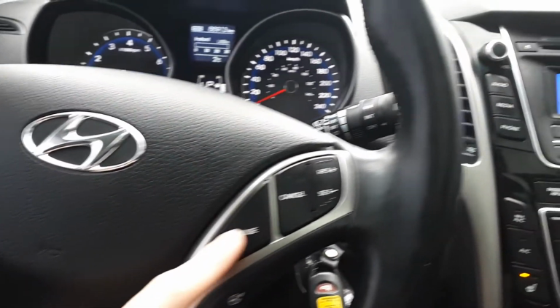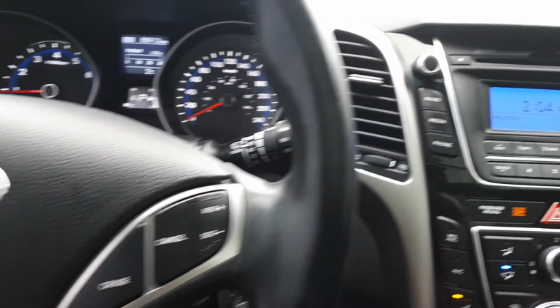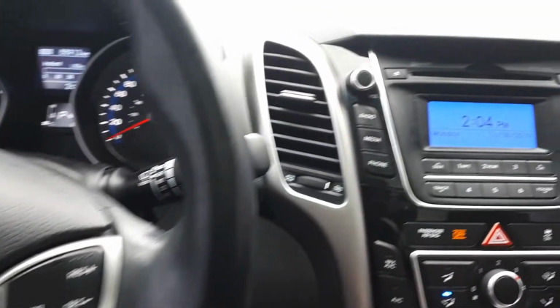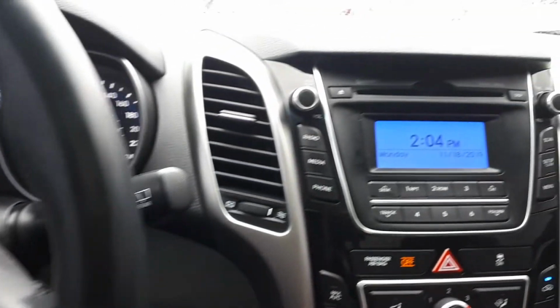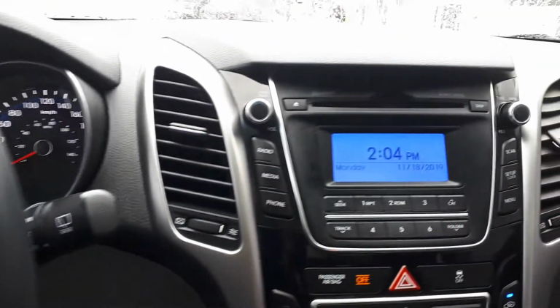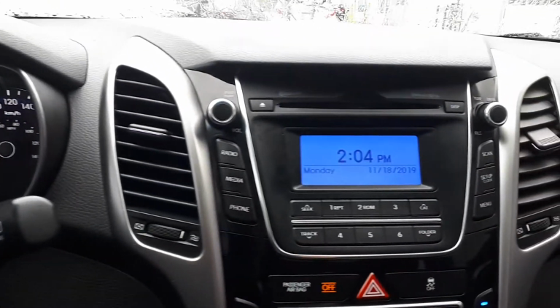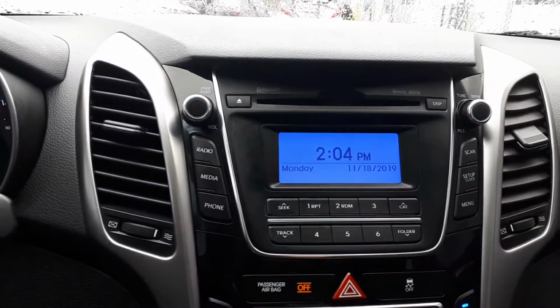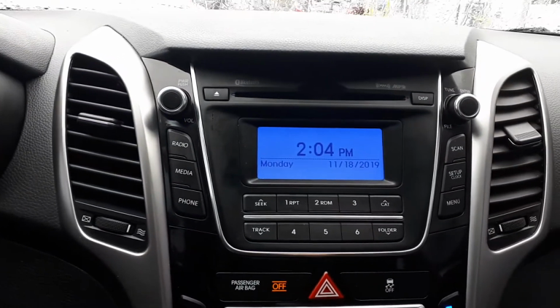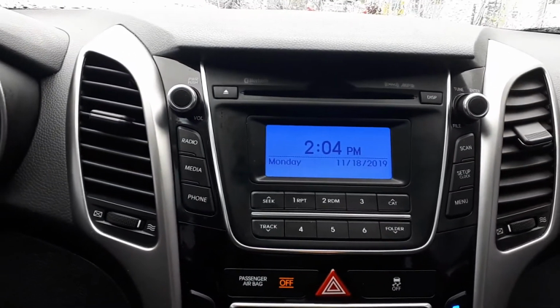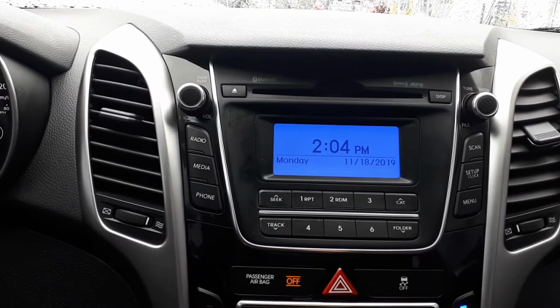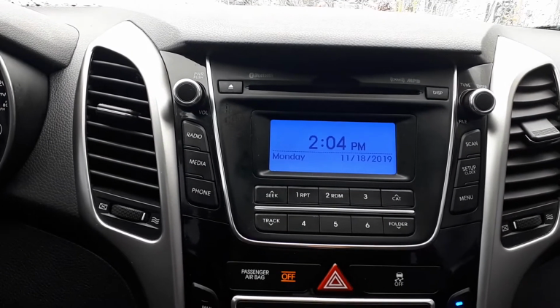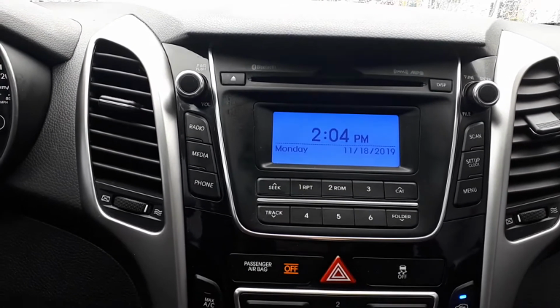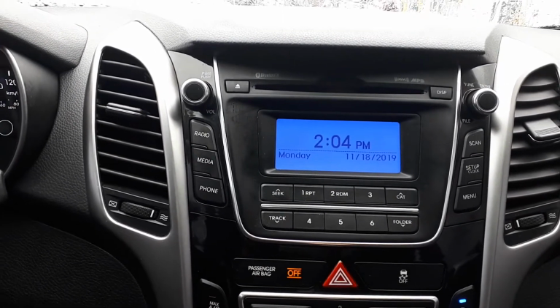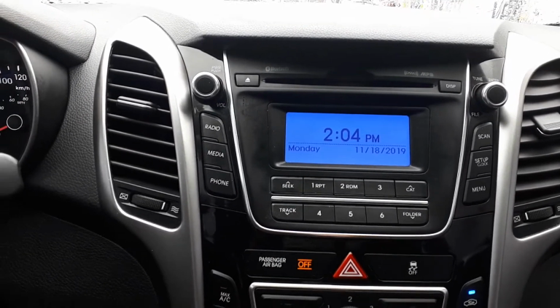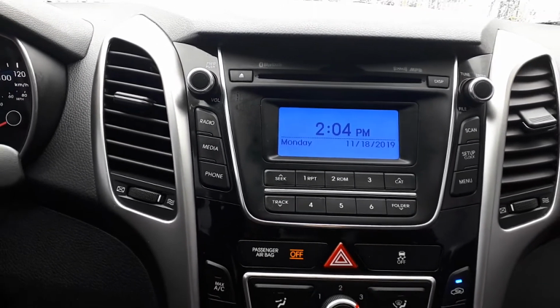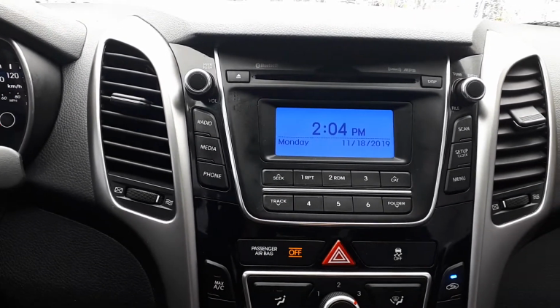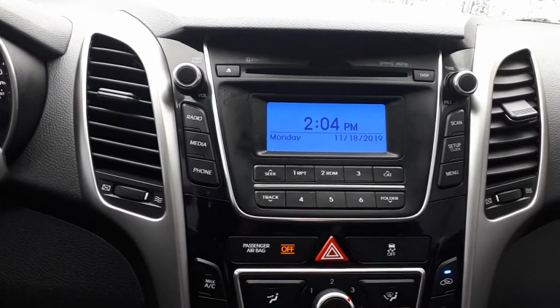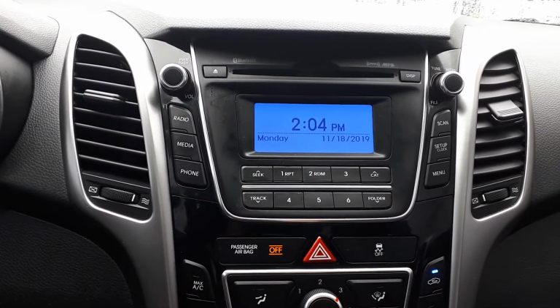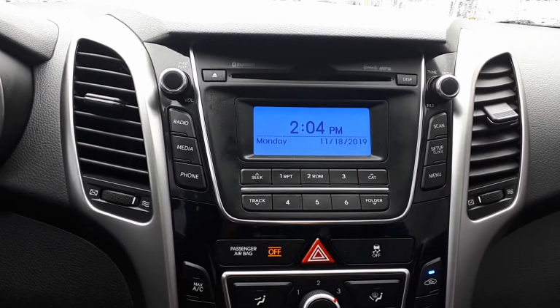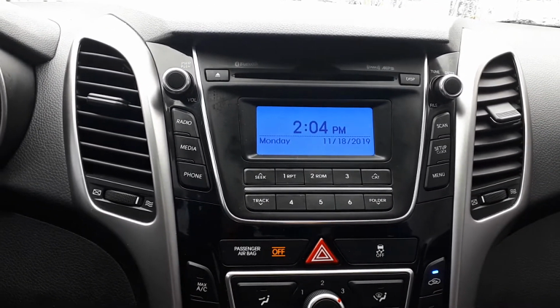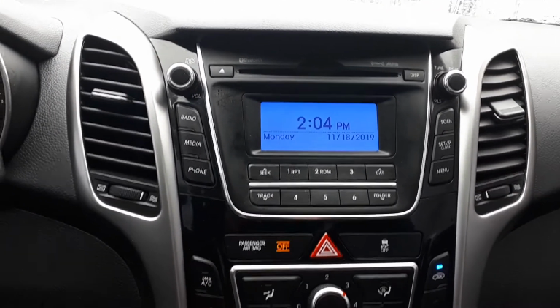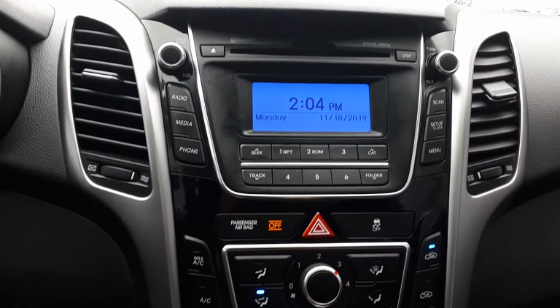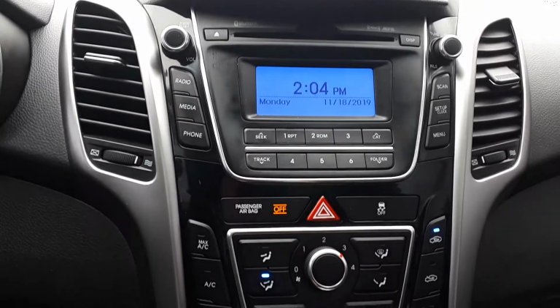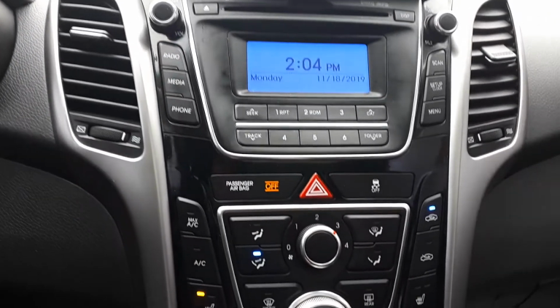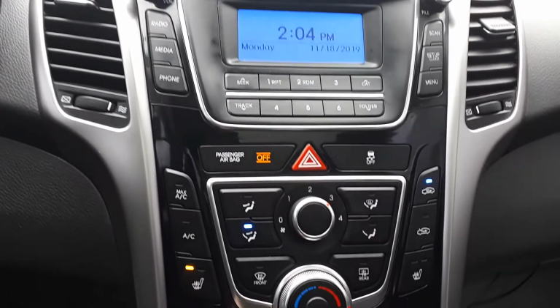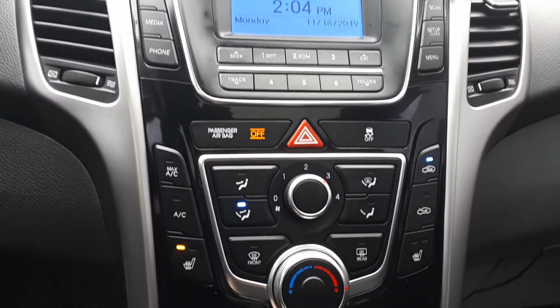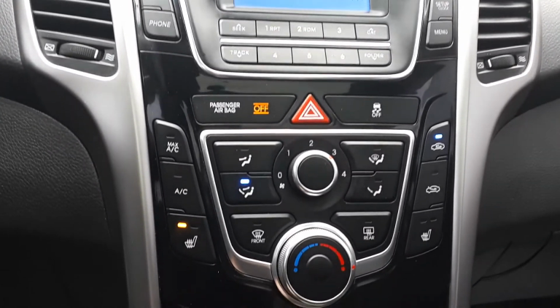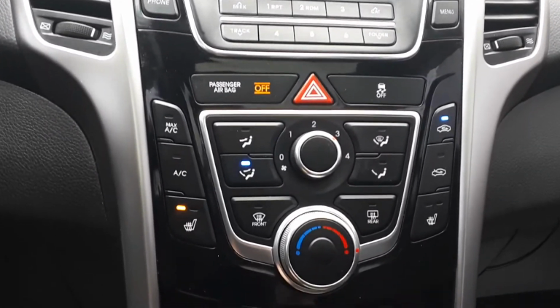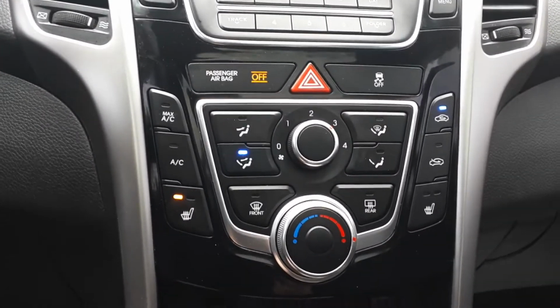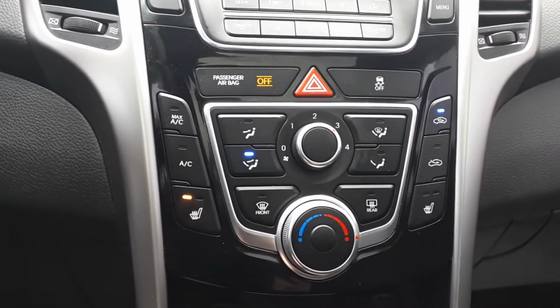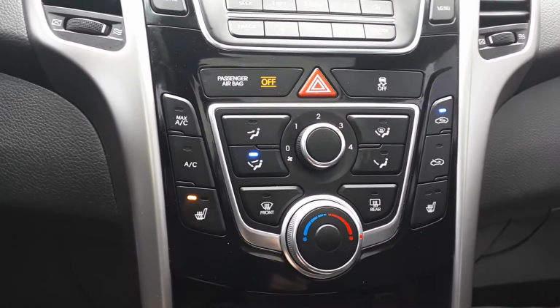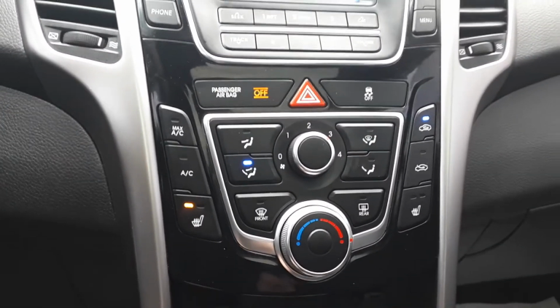For audio sources there is Bluetooth audio, AM, FM and XM radio stations, a CD player, USB and auxiliary inputs. For further convenience, it also has heated seating and many more great features.